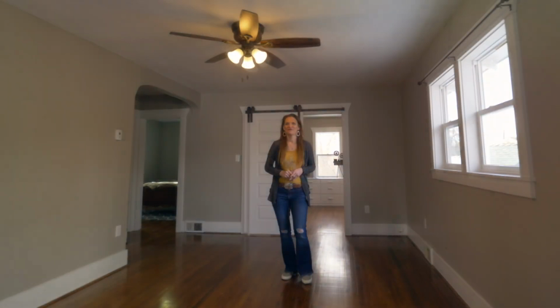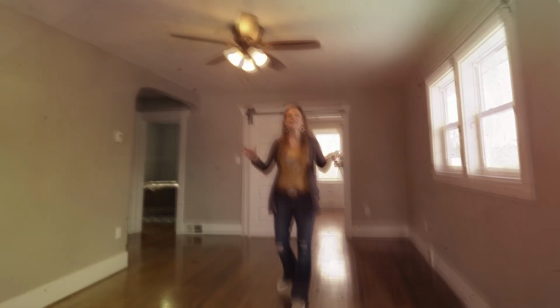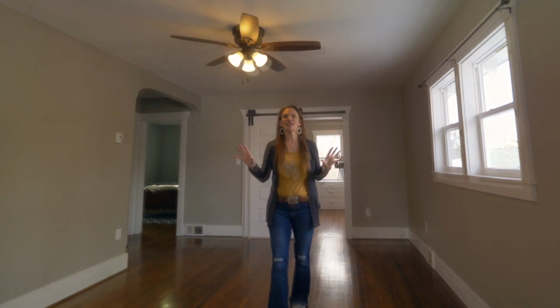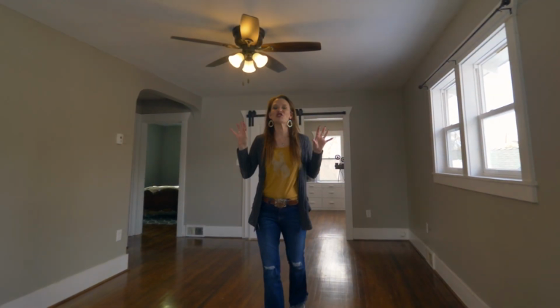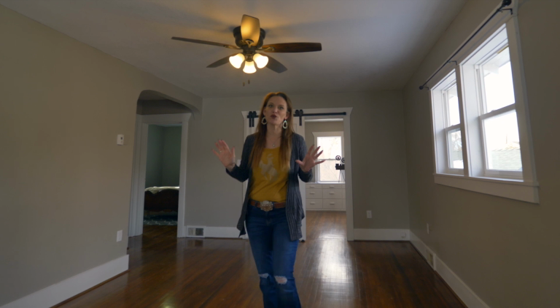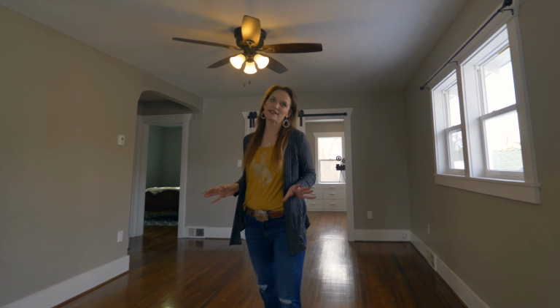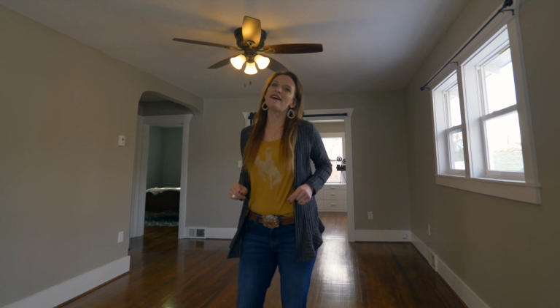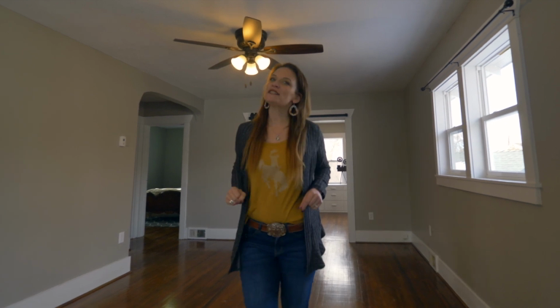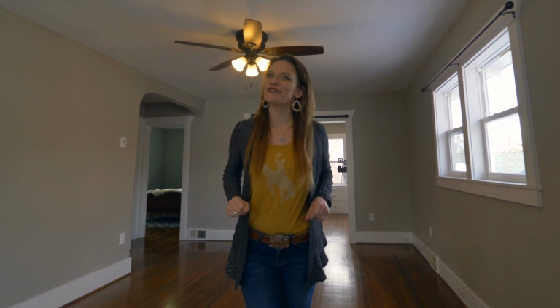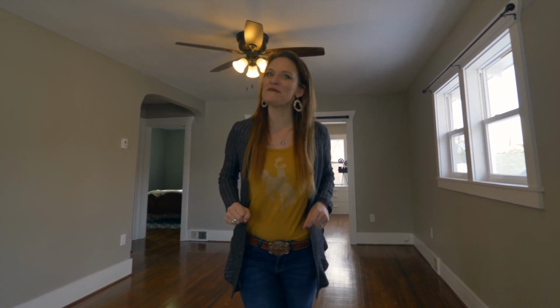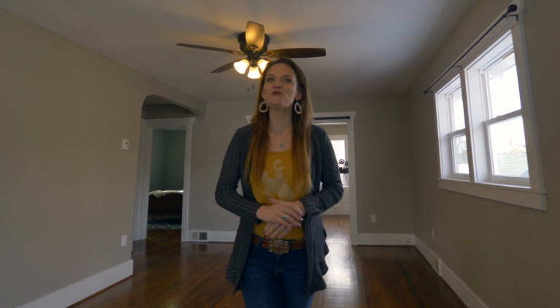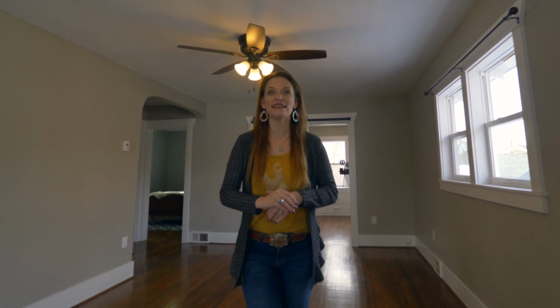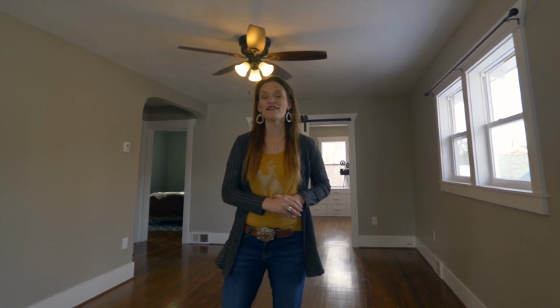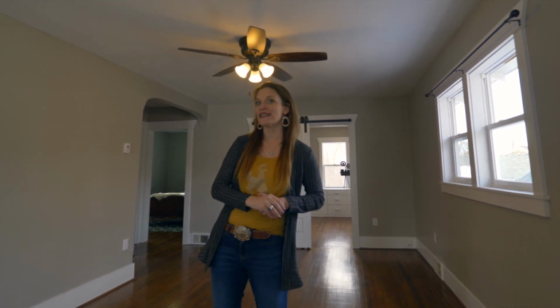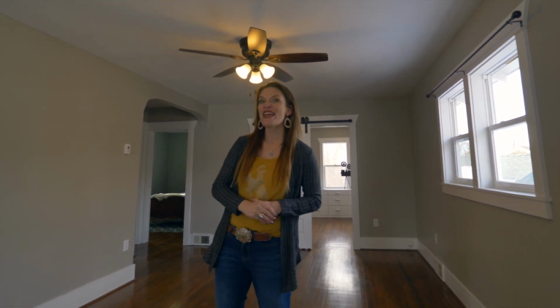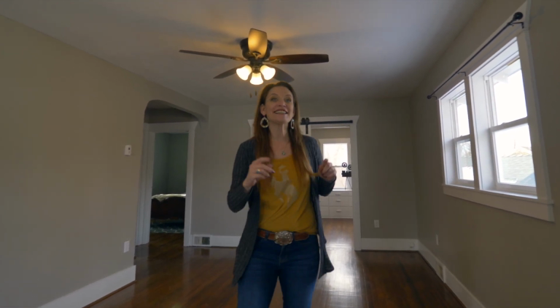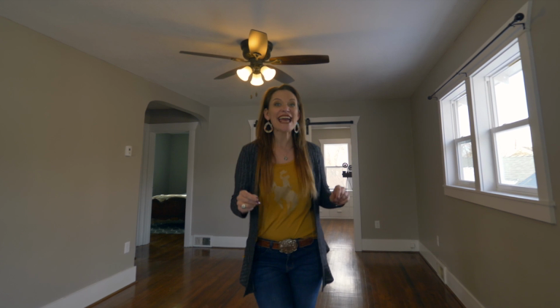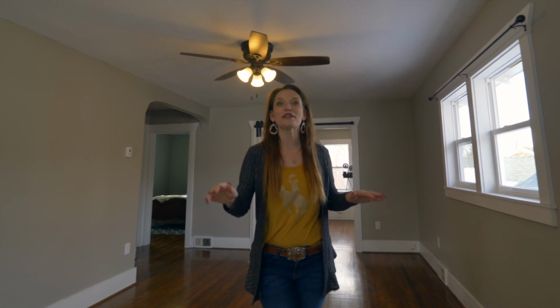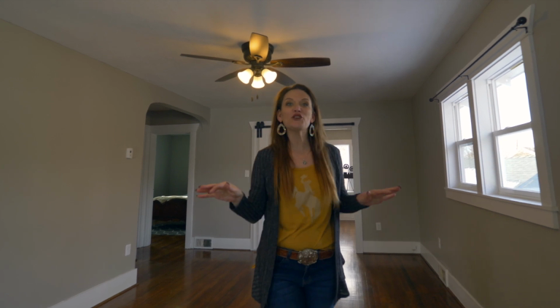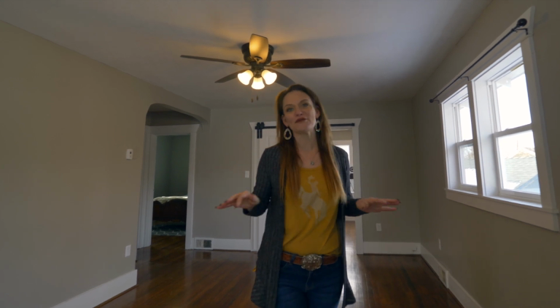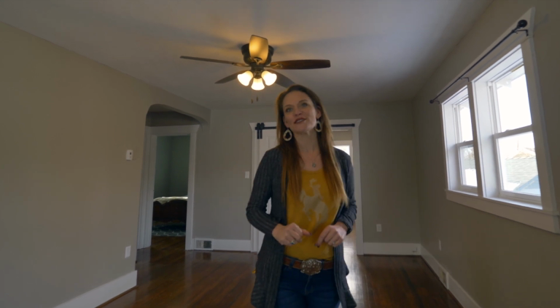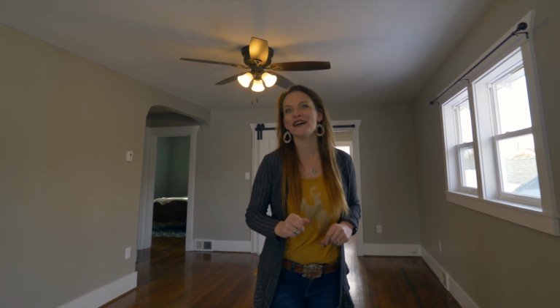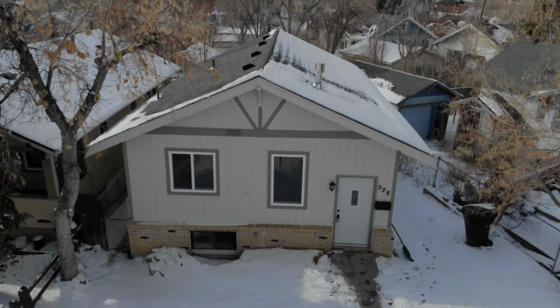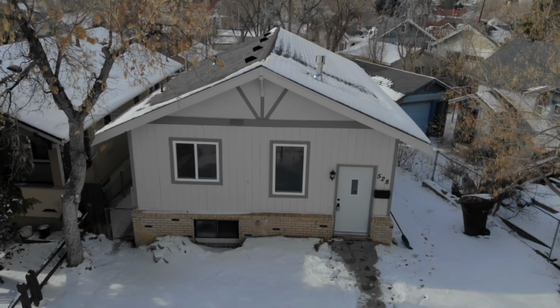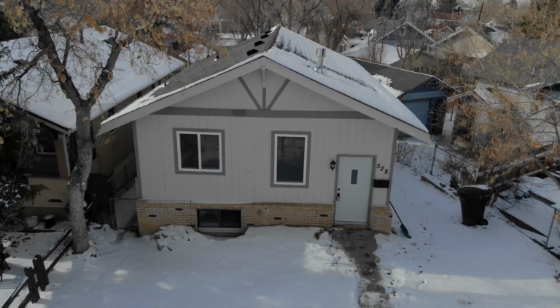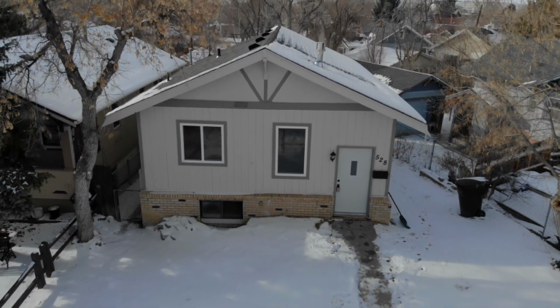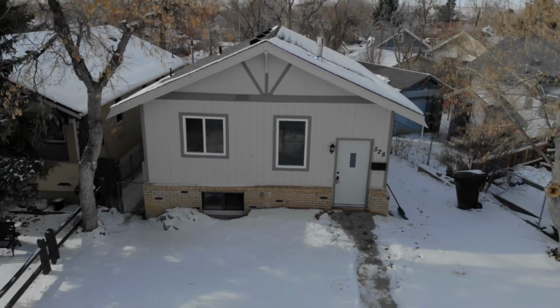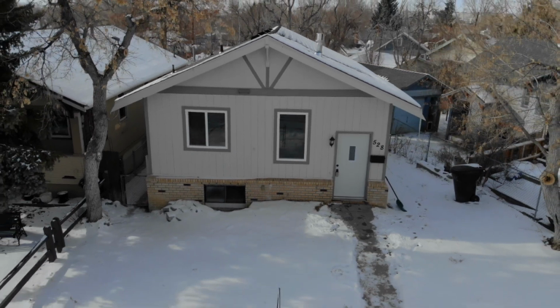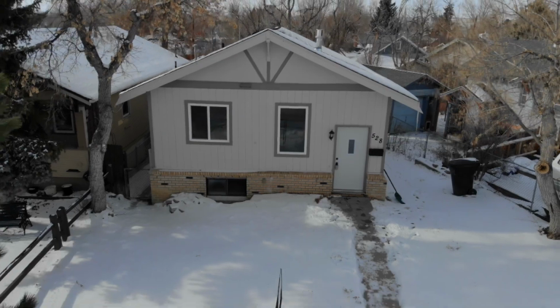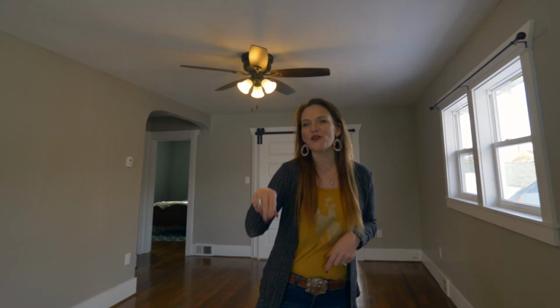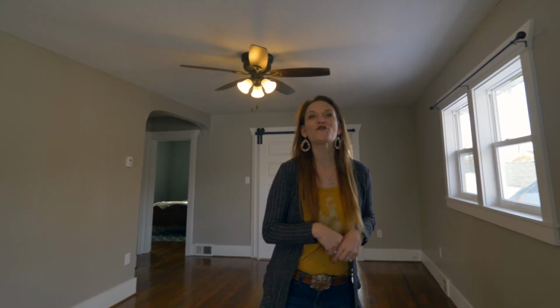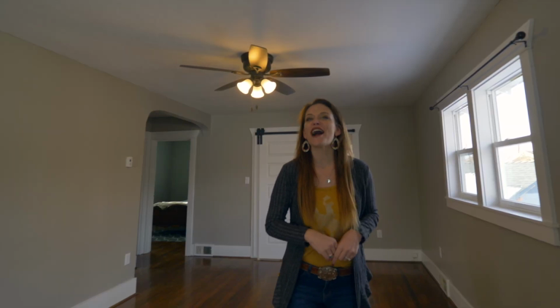Is this not so gorgeous? Hi, I'm Alicia Collins with RE/MAX The Group and the Alicia Collins Real Estate Team, and today I'm going to show you around this house at 528 South Lincoln.